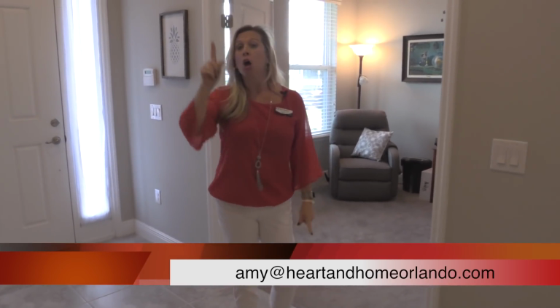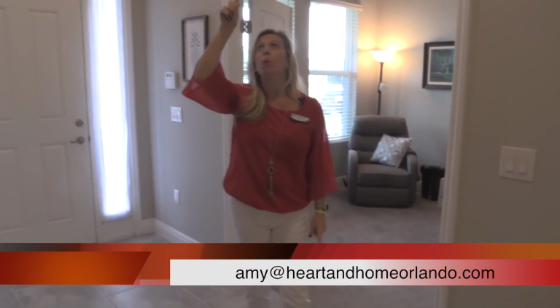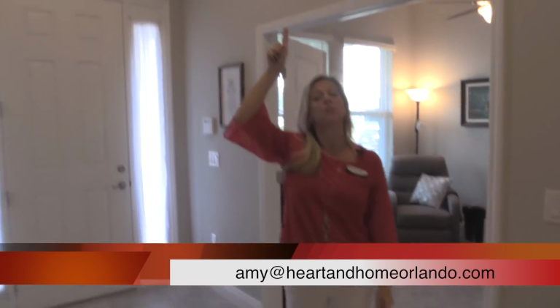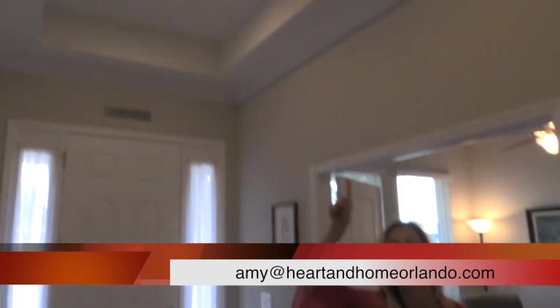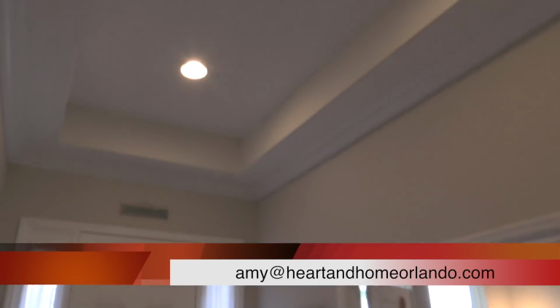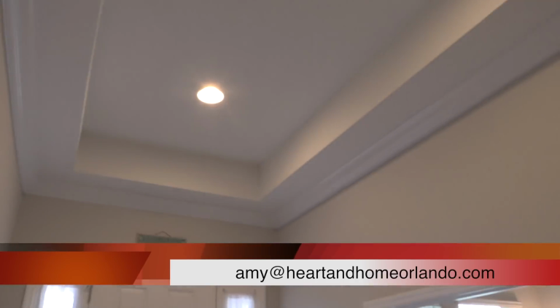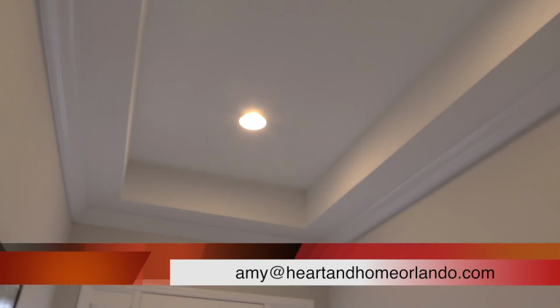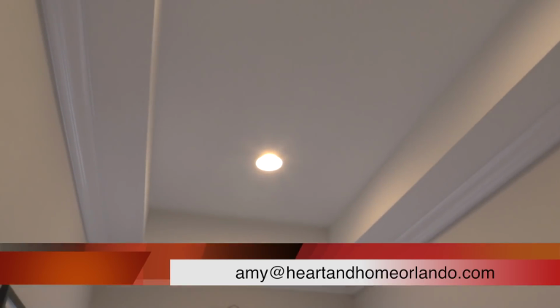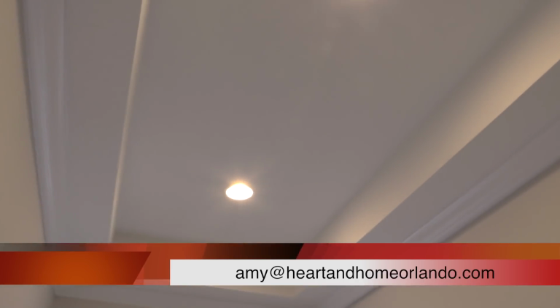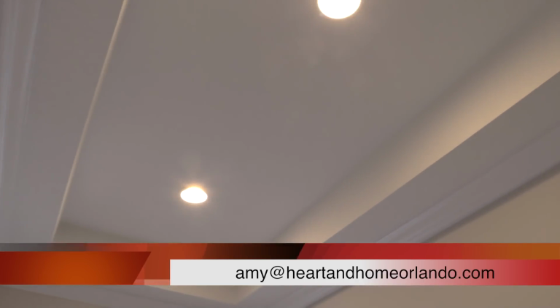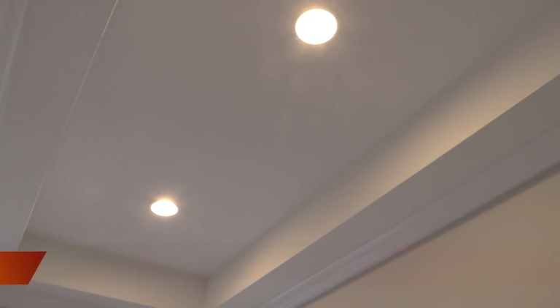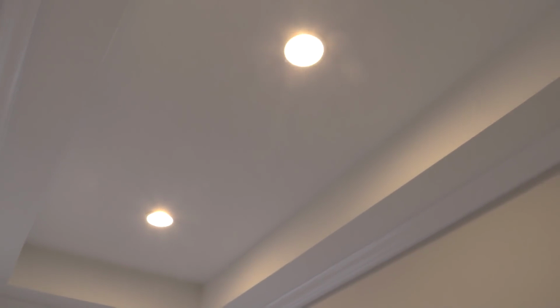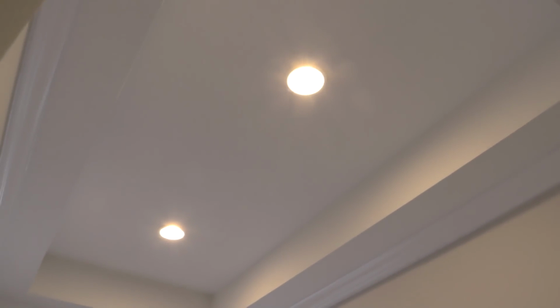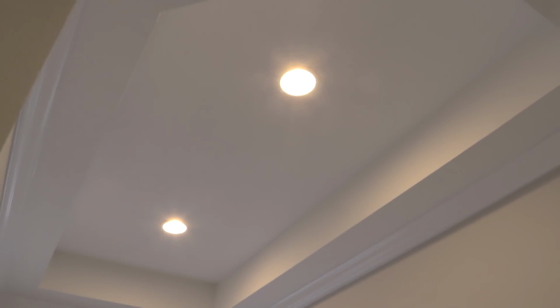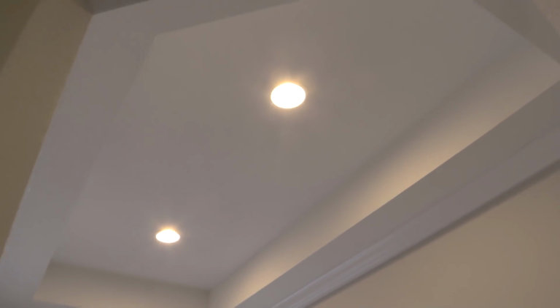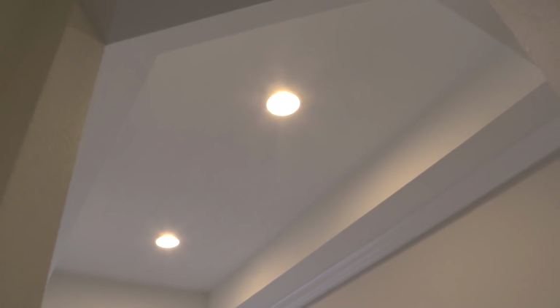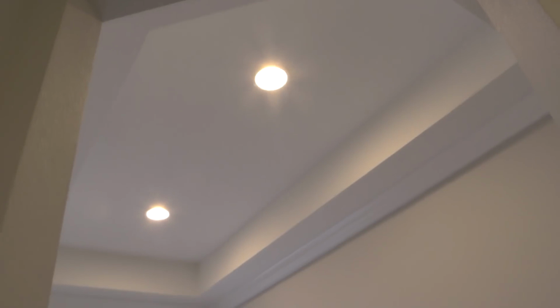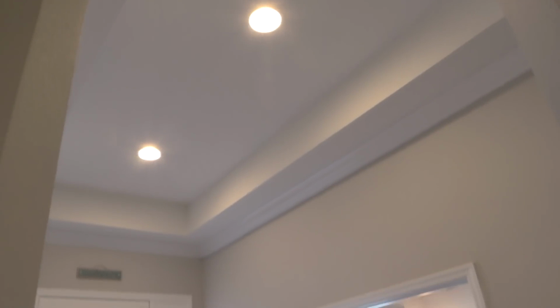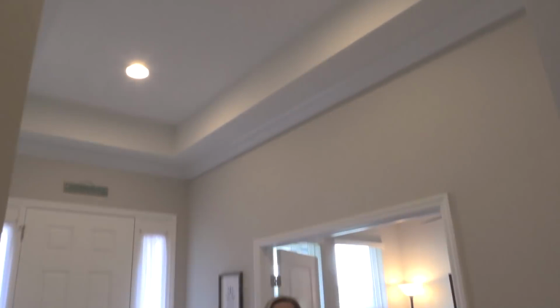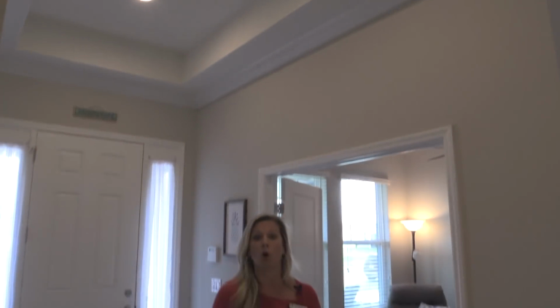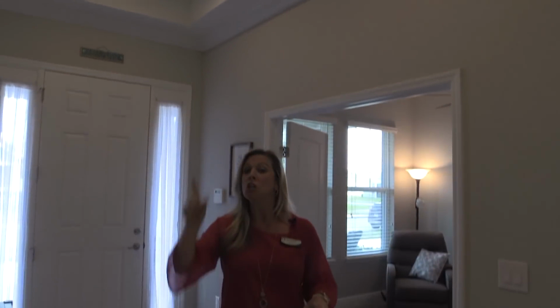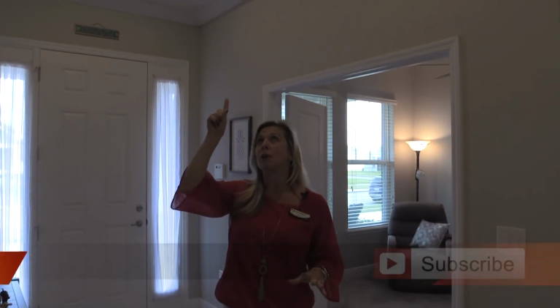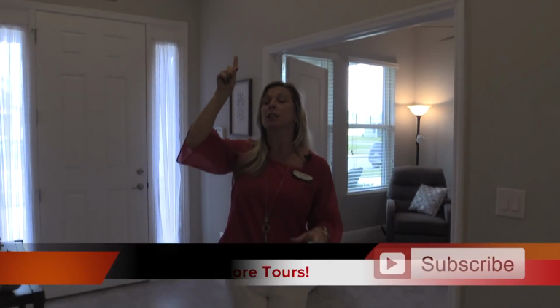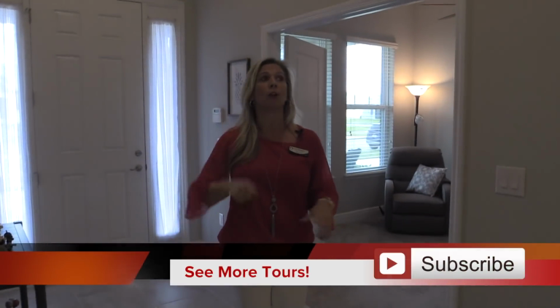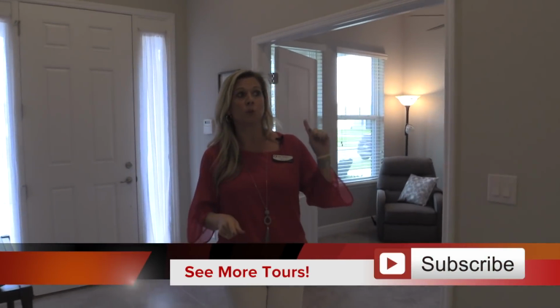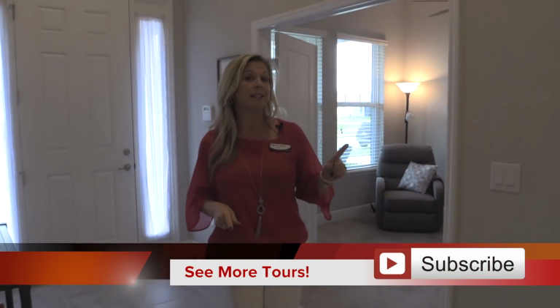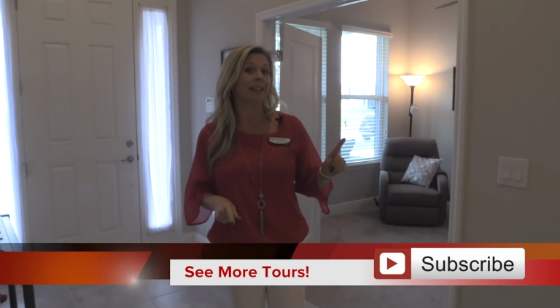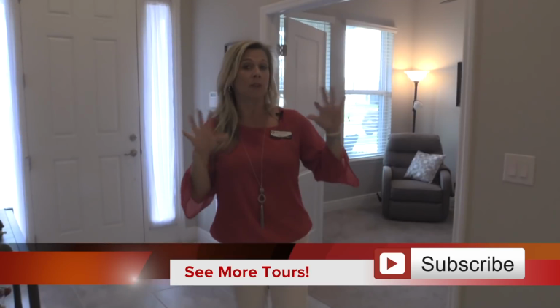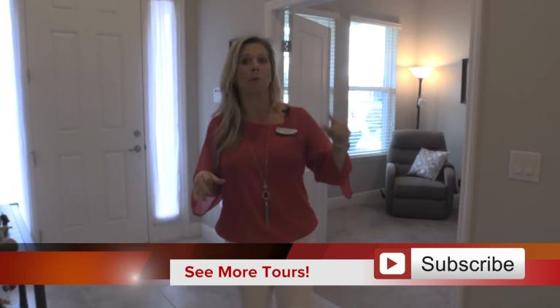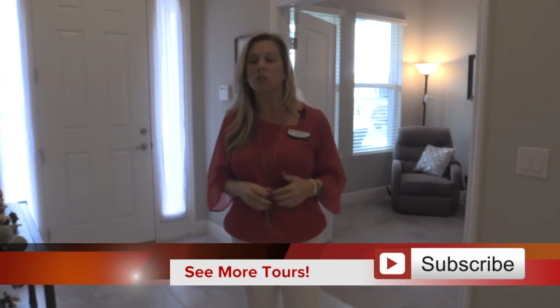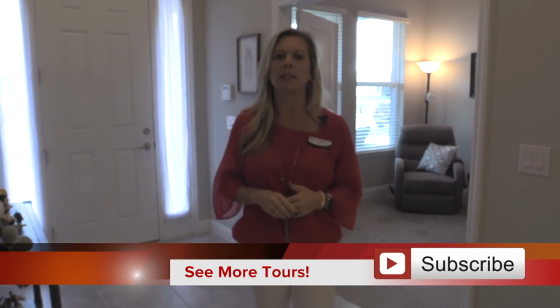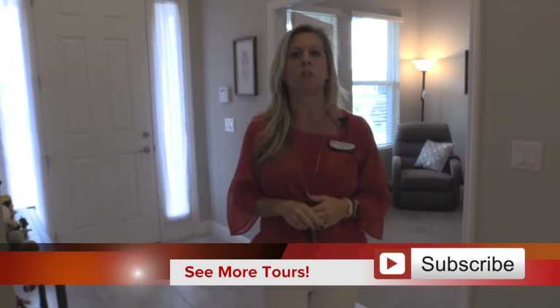I also want to point out that this home has tray ceilings. This home has a lot of options and upgrades that have been put in. There's a tray ceiling in the foyer, a tray ceiling in the family room, as well as a tray ceiling in the master. All can be yours.